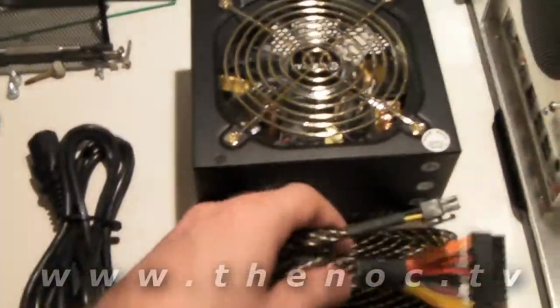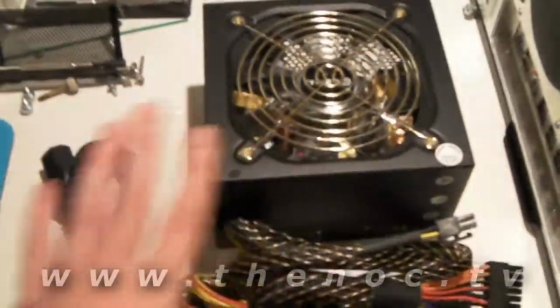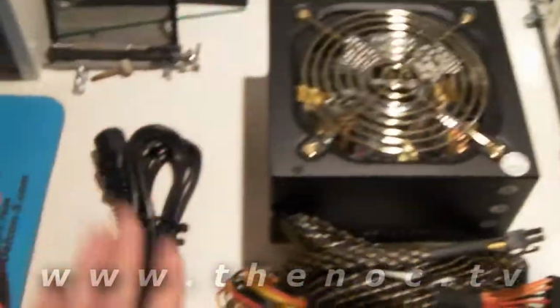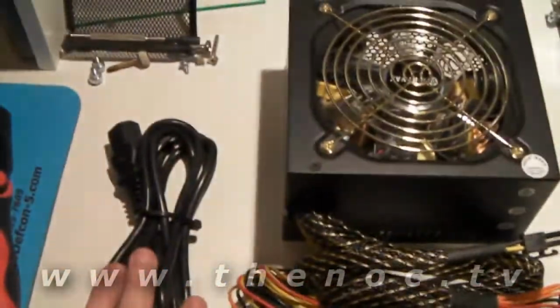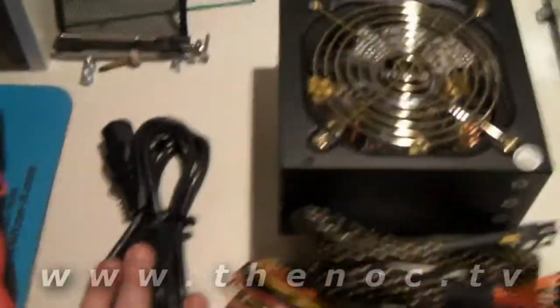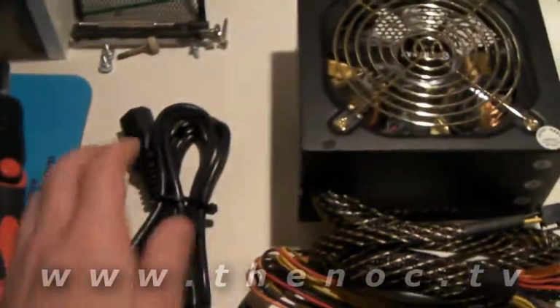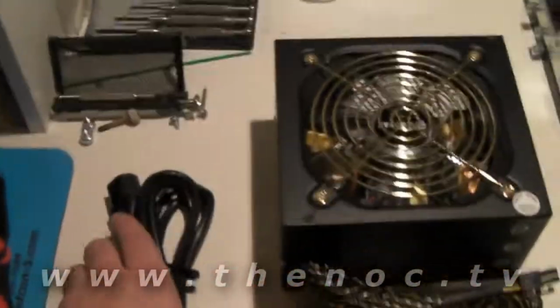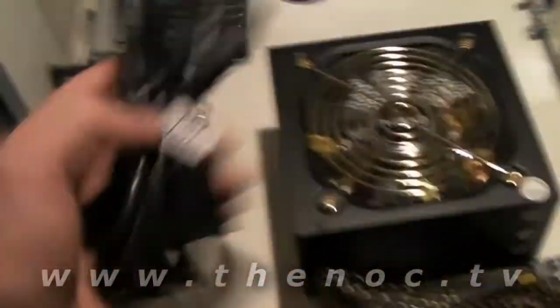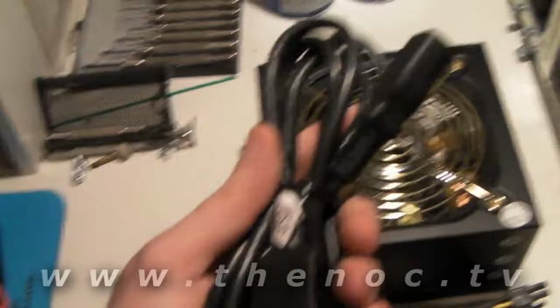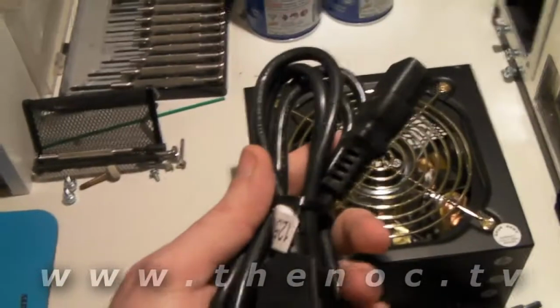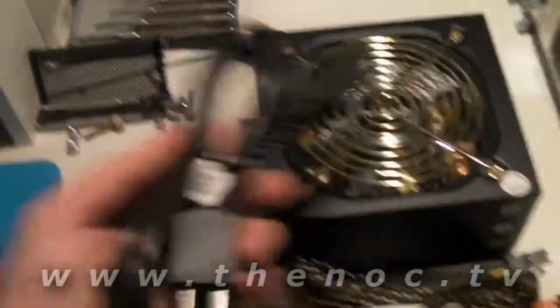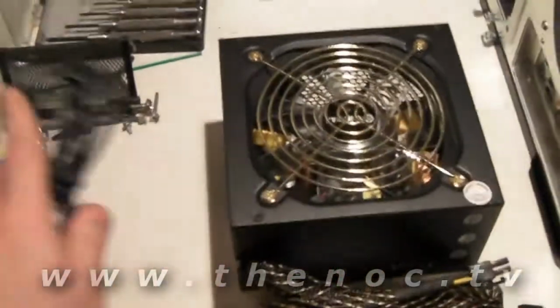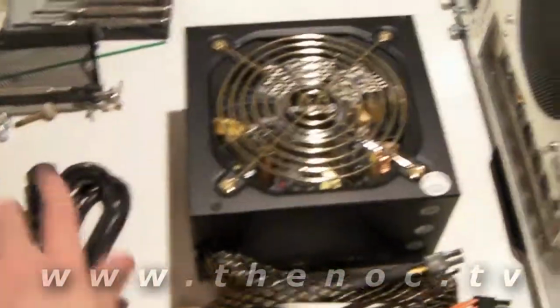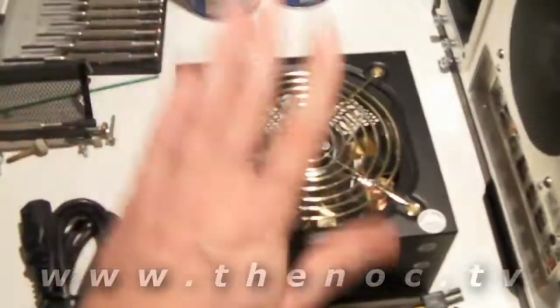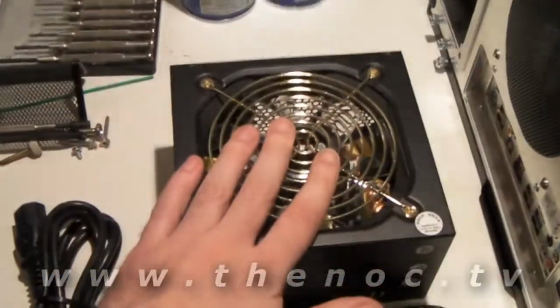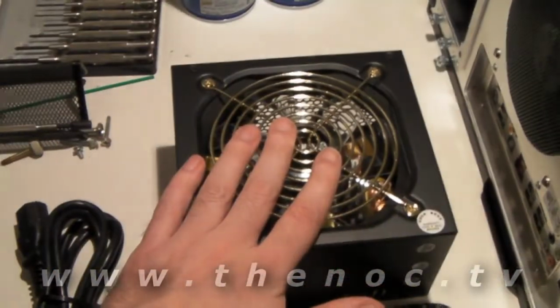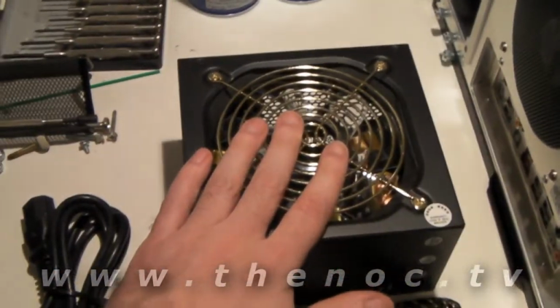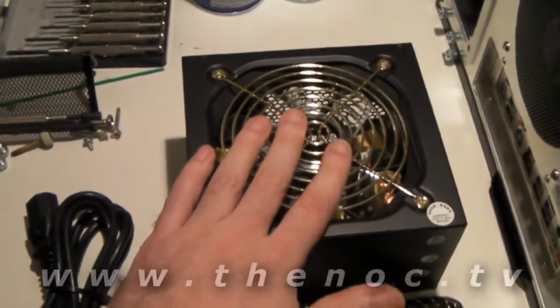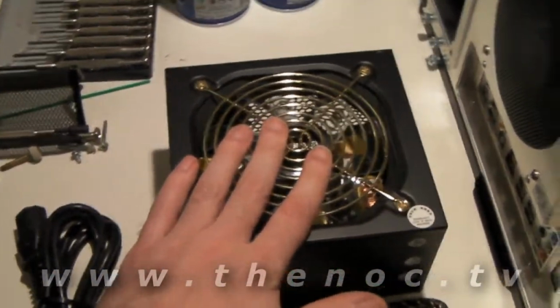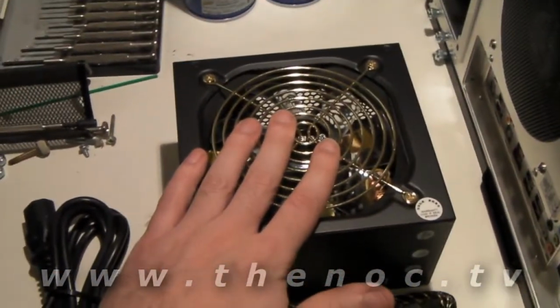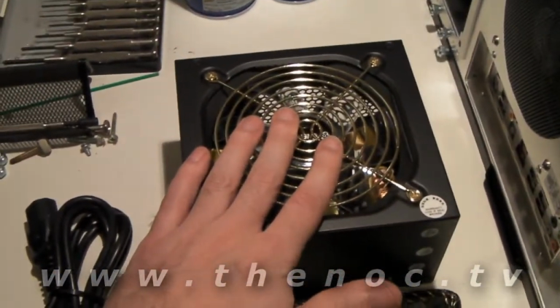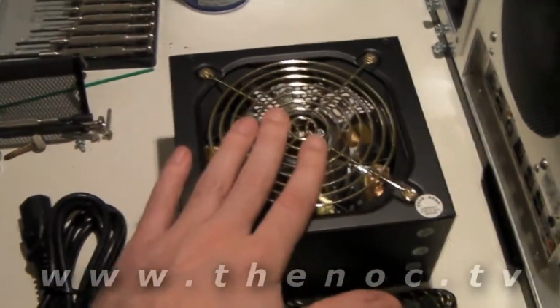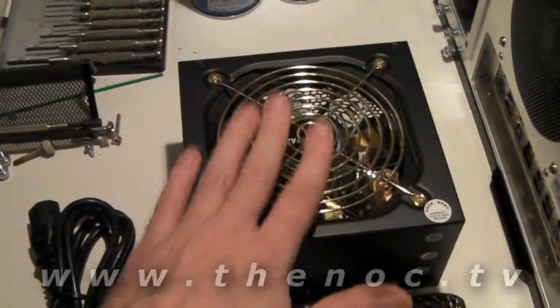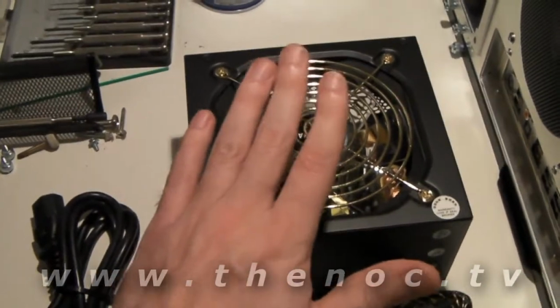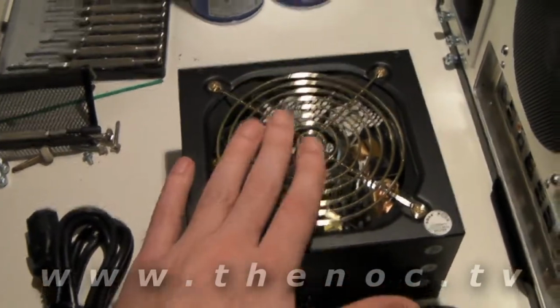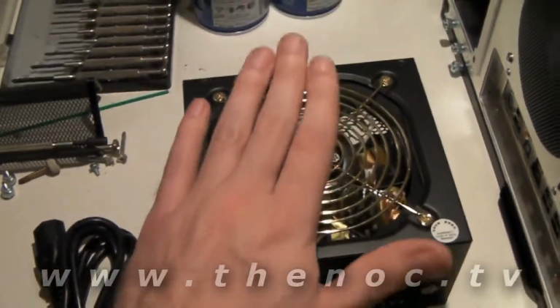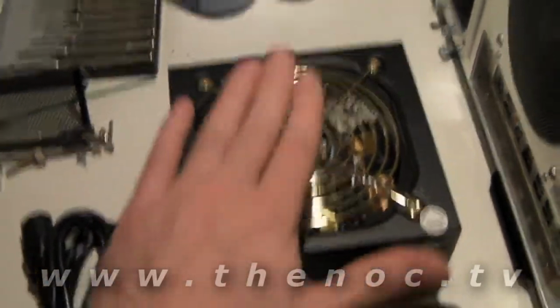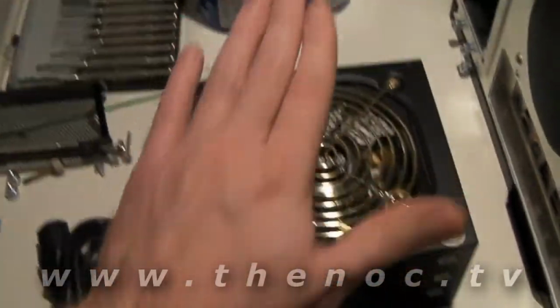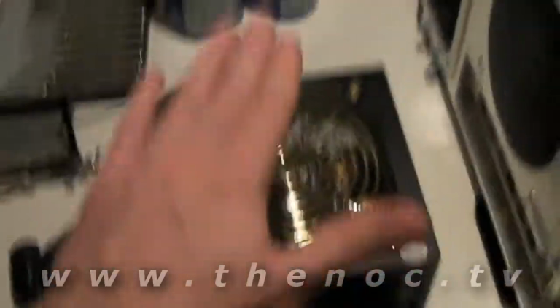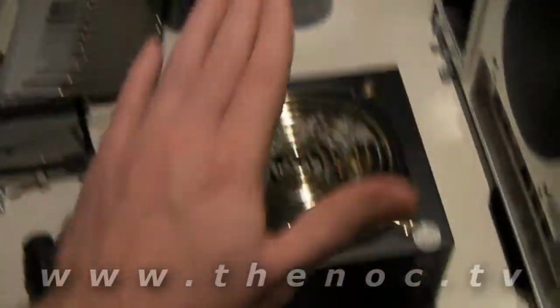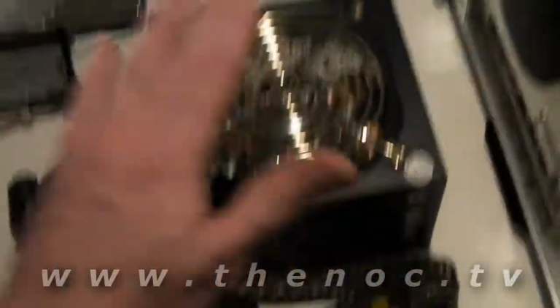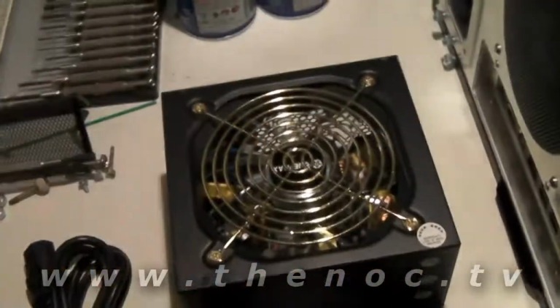Installing our power supply. Open up the box — what do we have inside? We have our standard power cord and our Intermax Tomahawk 500-watt power supply.